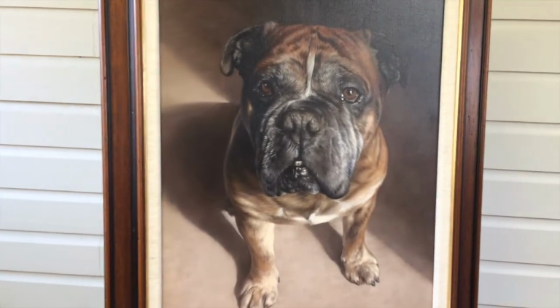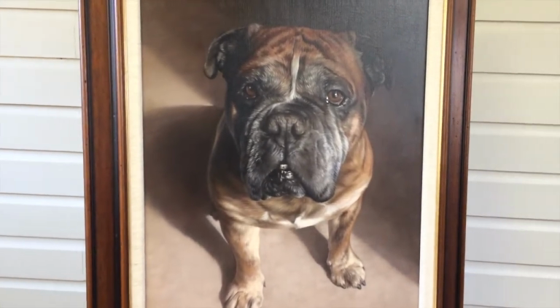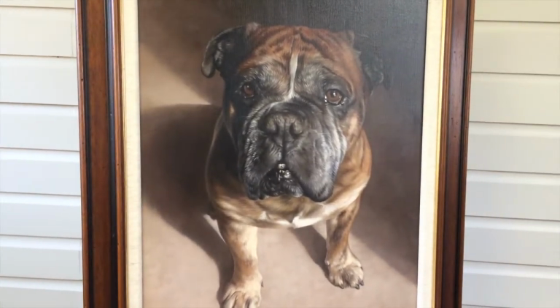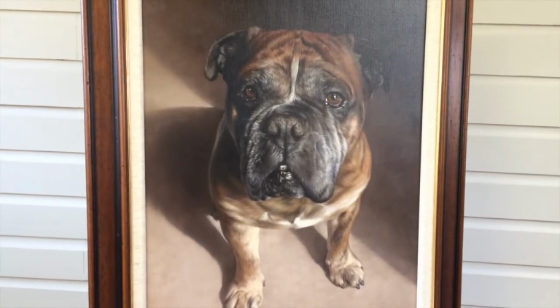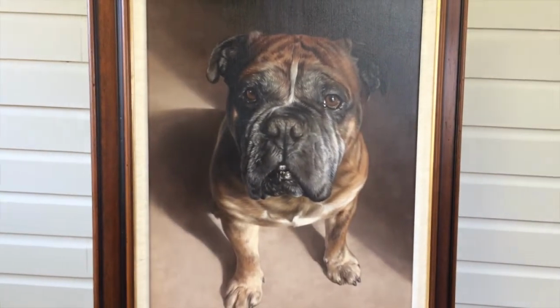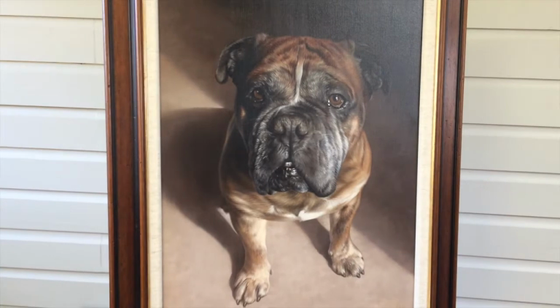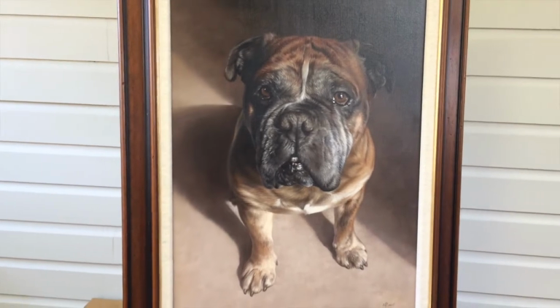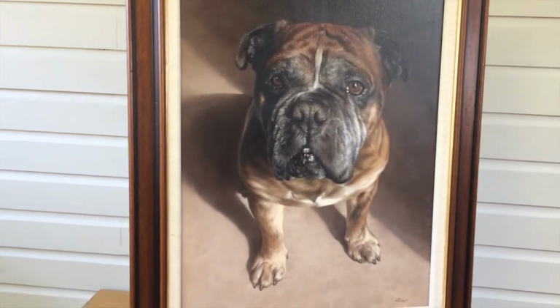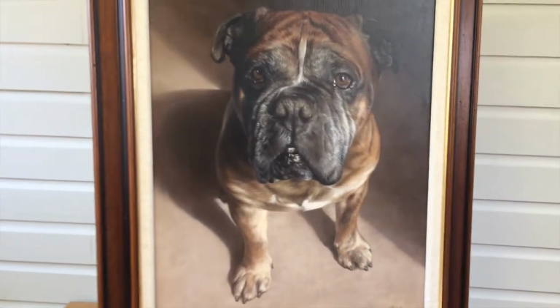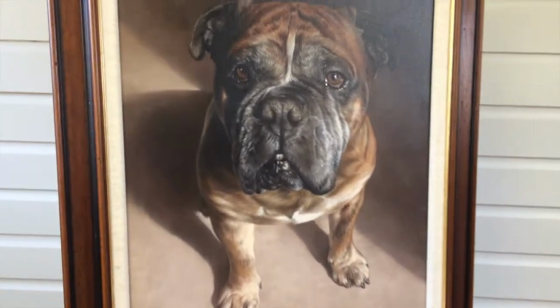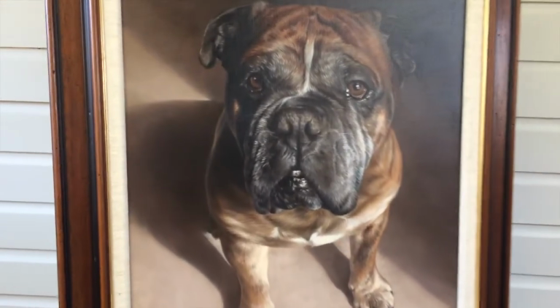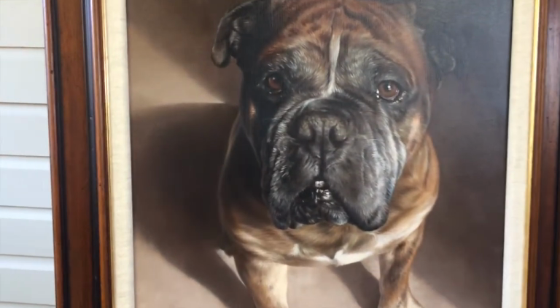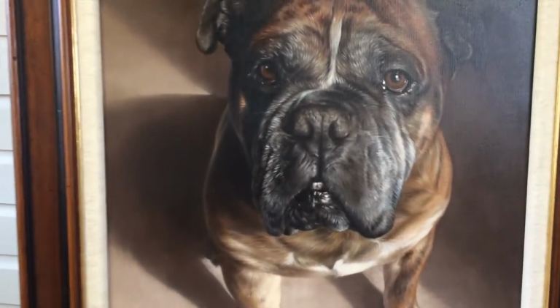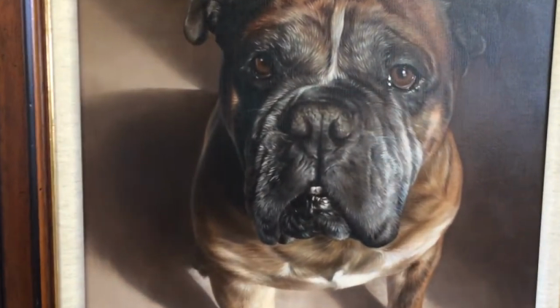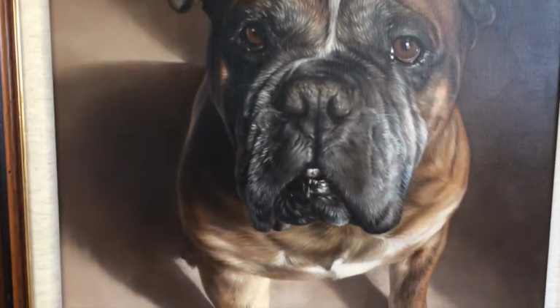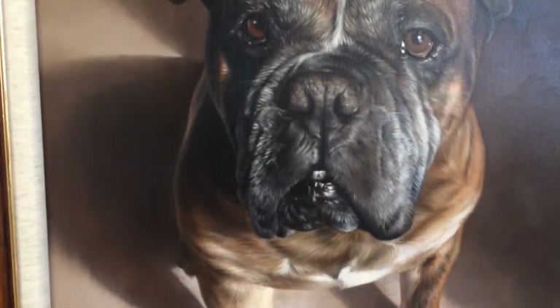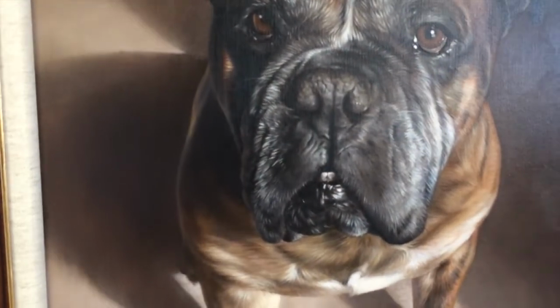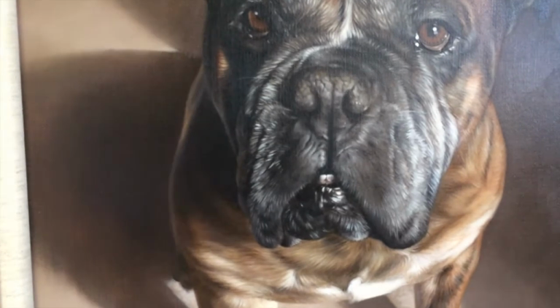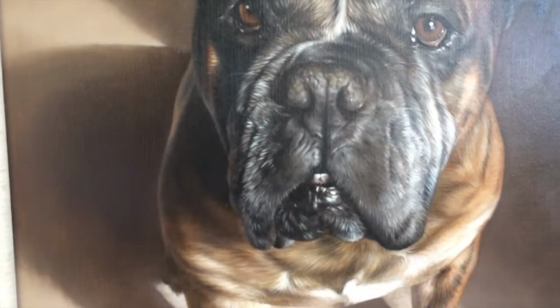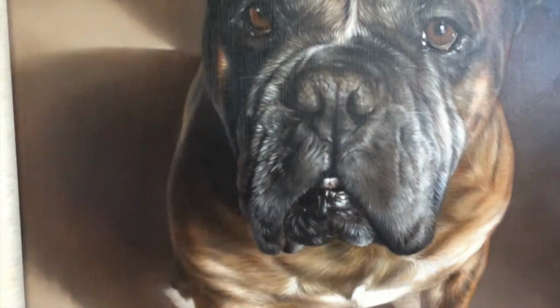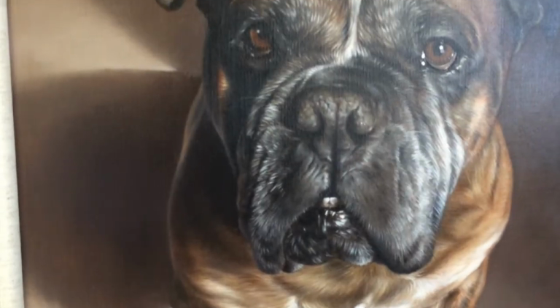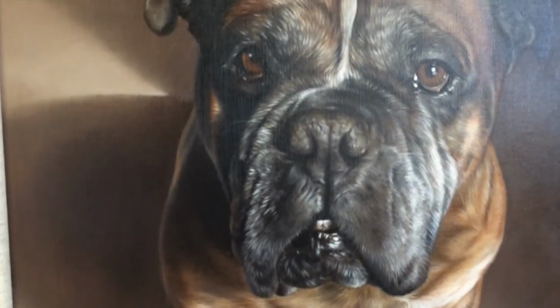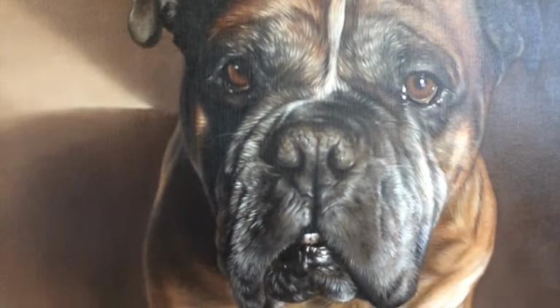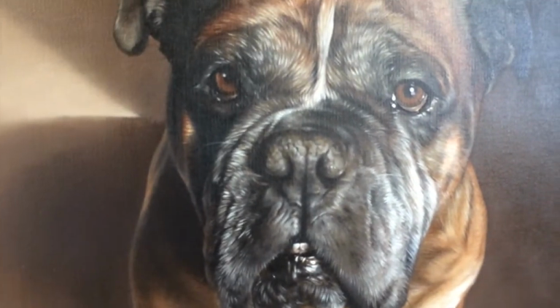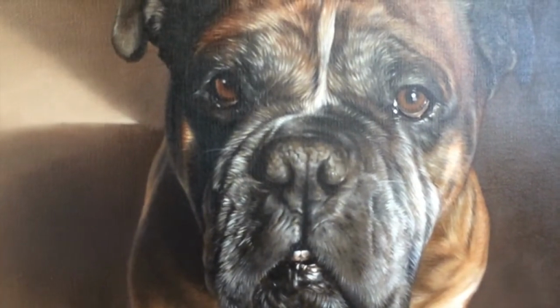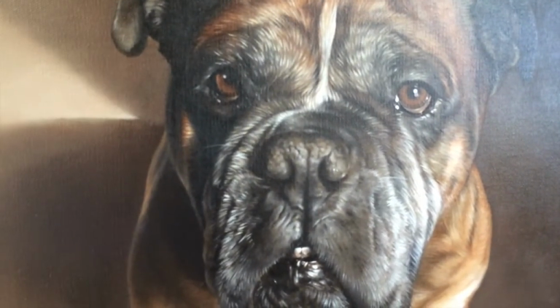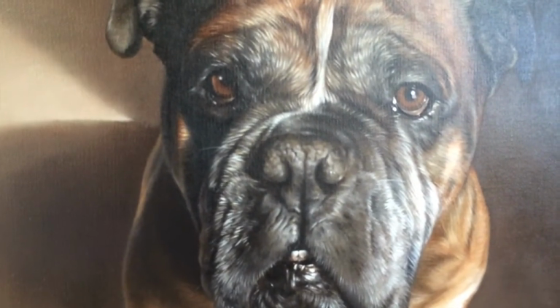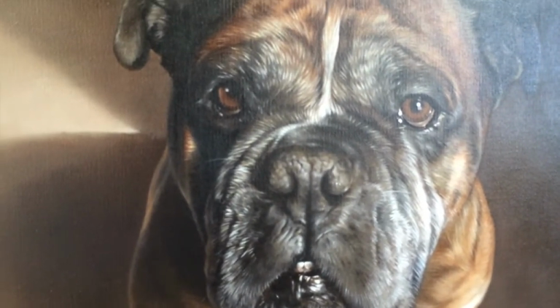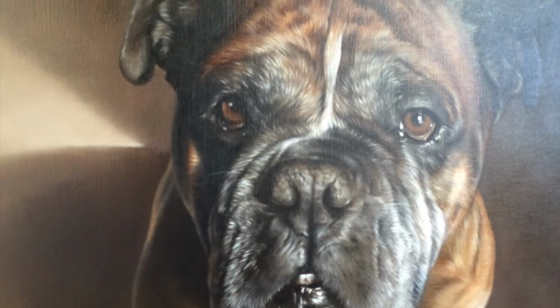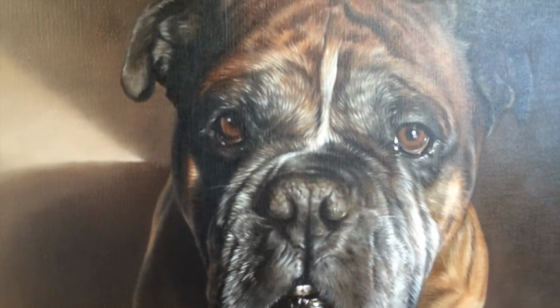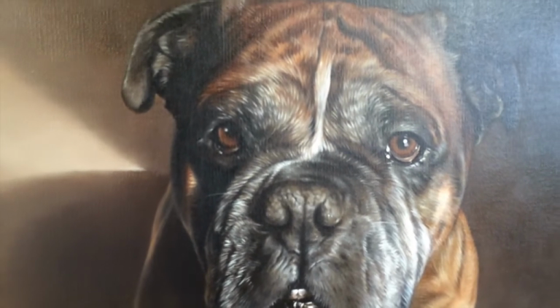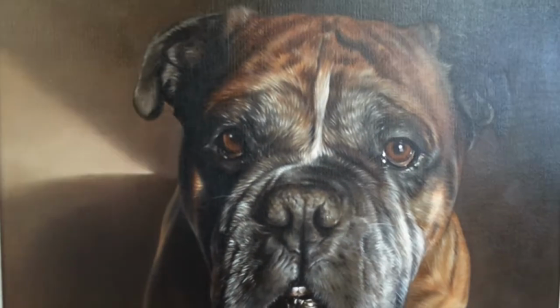The dog feels as though he's just about to jump out of the canvas, and the amount of detail in the face is just incredible — the wisps of hair, the rolls and wrinkles, and the shiny eyes. It's just beautiful.